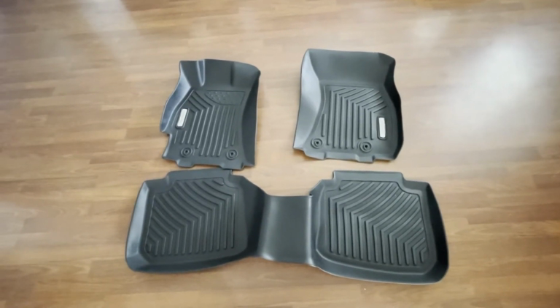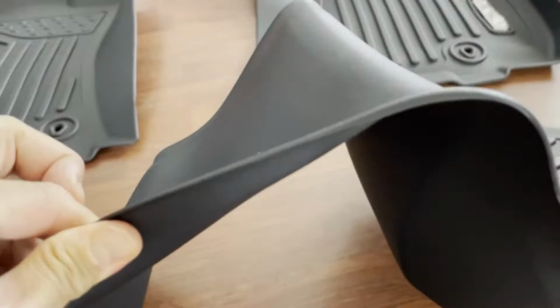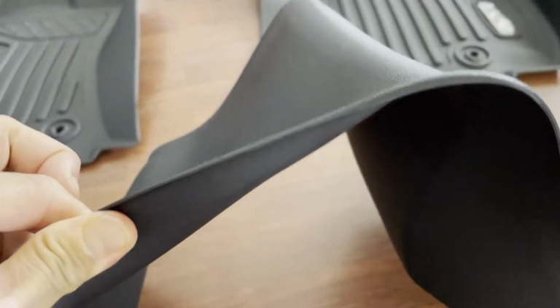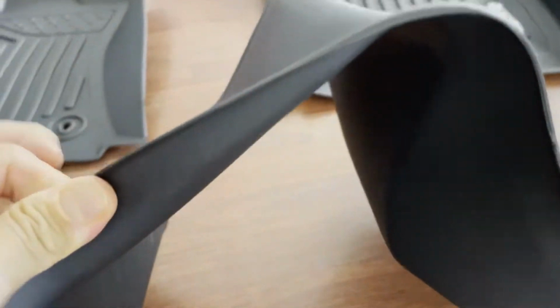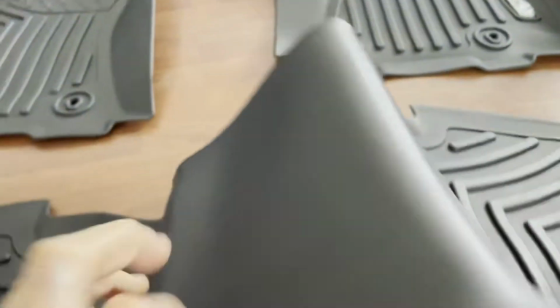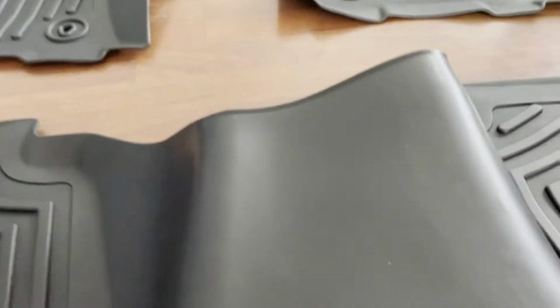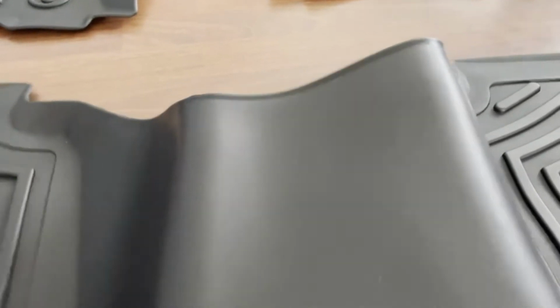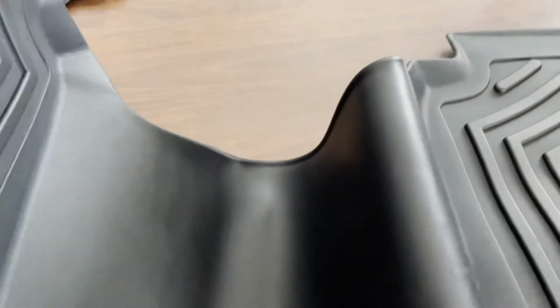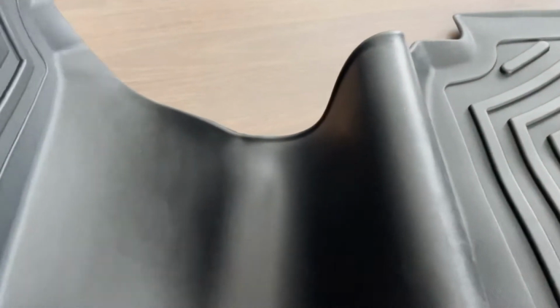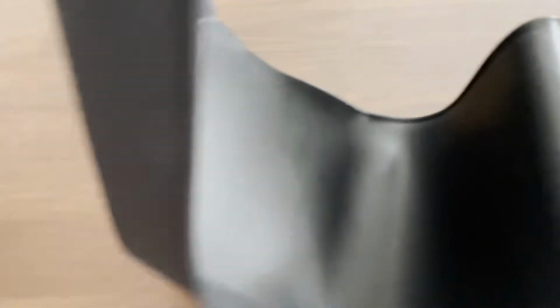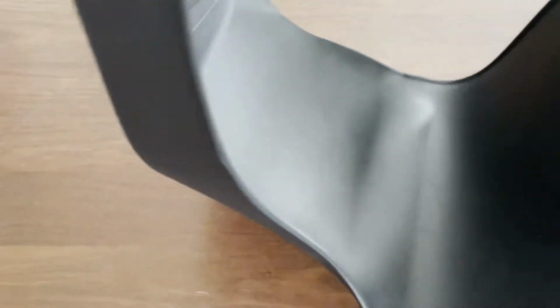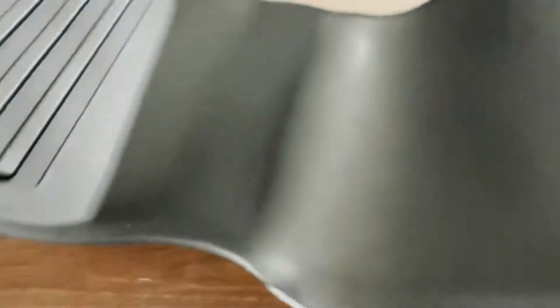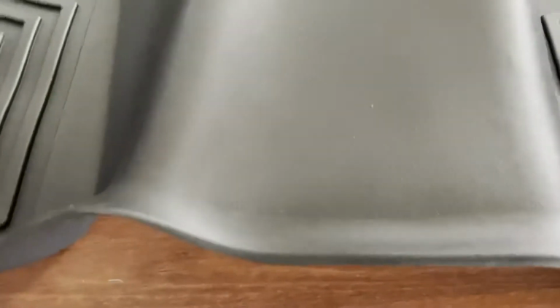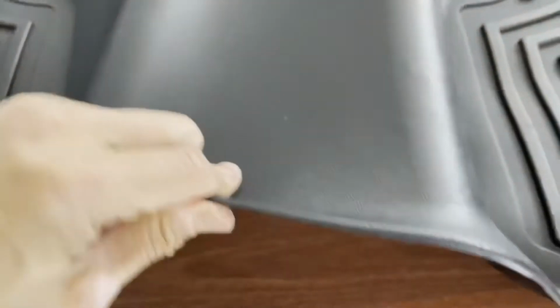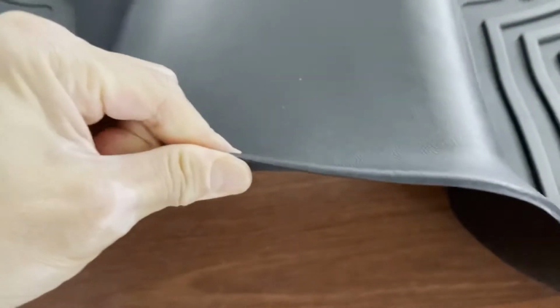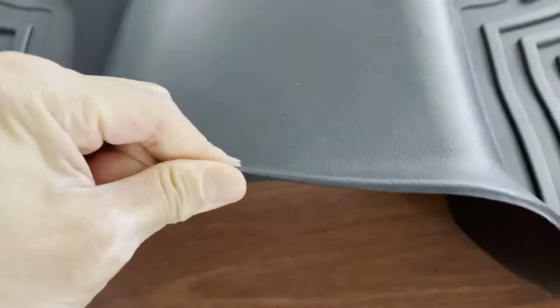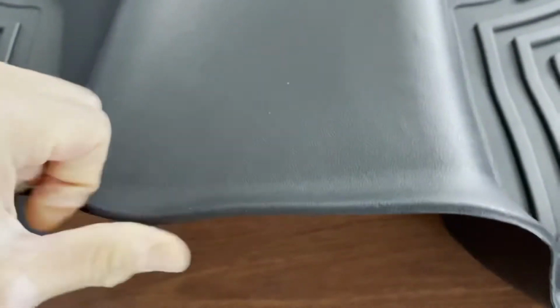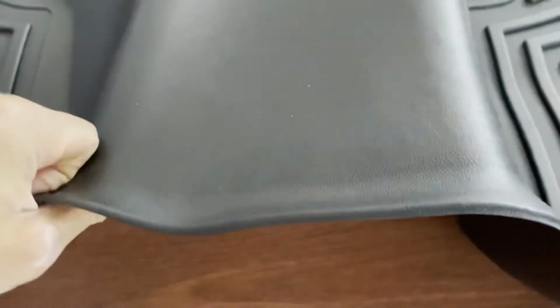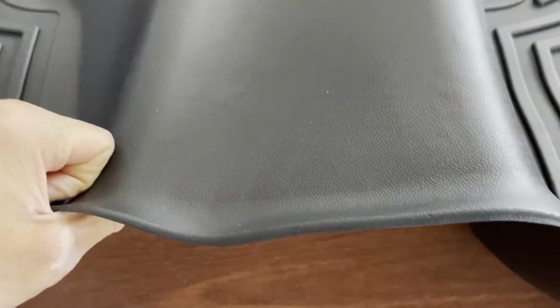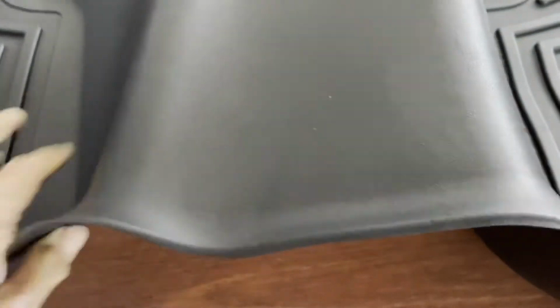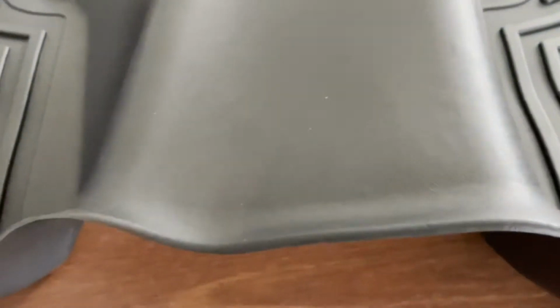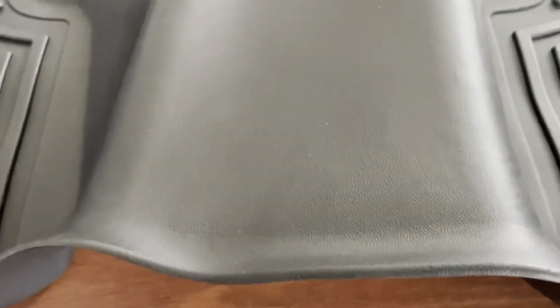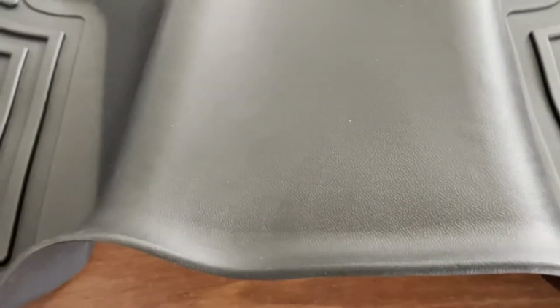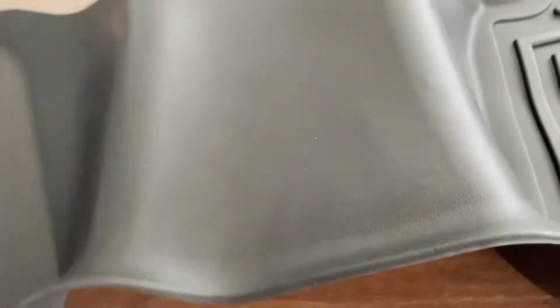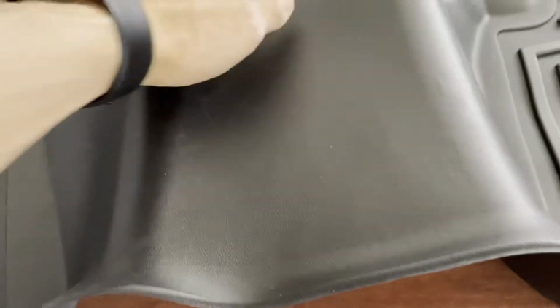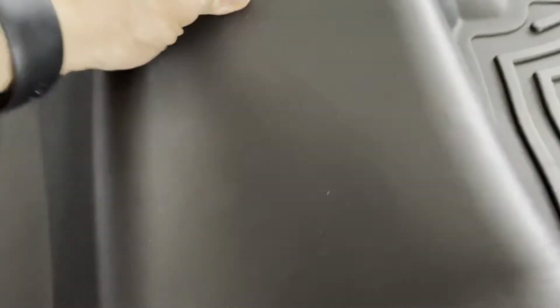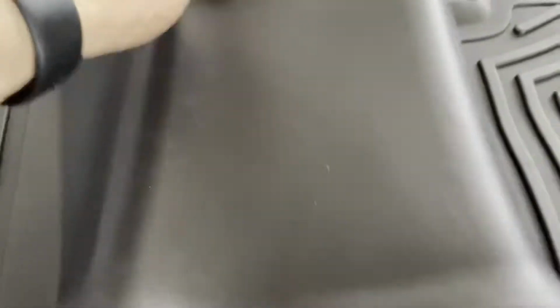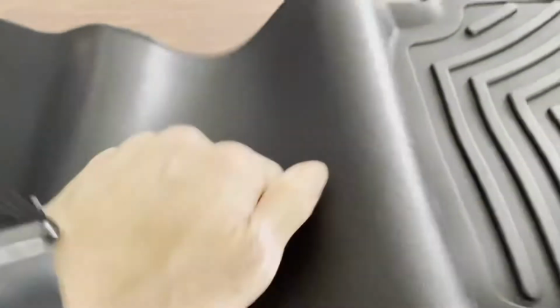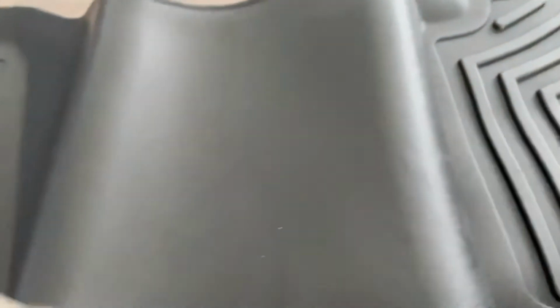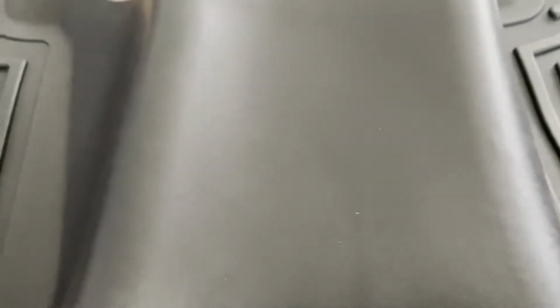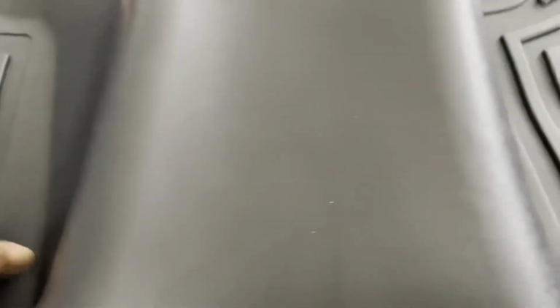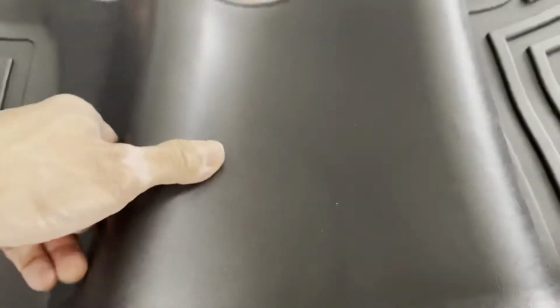Looking at the thickness, it's pretty thick. It doesn't feel like it's going to tear open really fast, but if you cut it, probably maybe. That's kind of given with any type of plastic product. It's really durable and it feels water resistant.